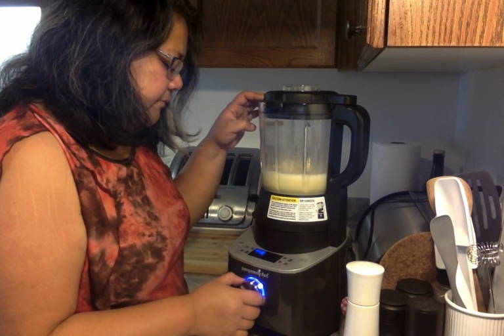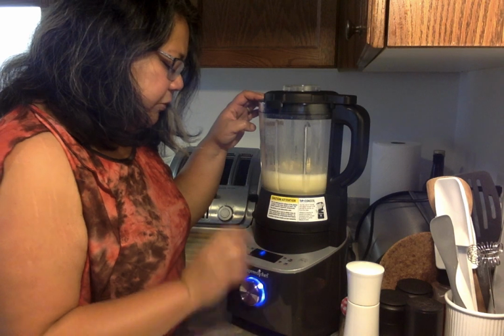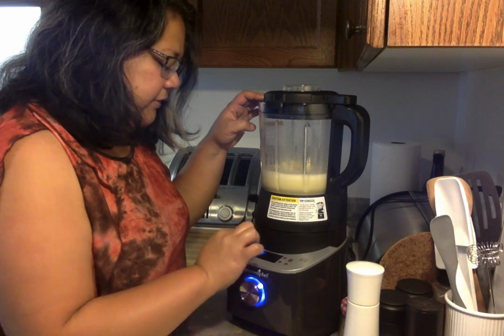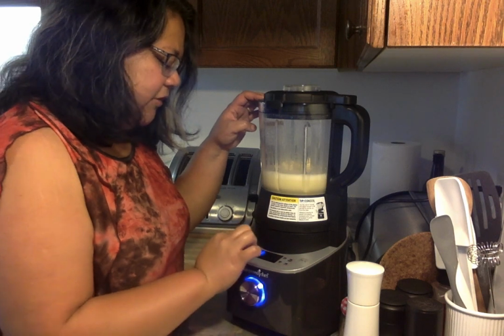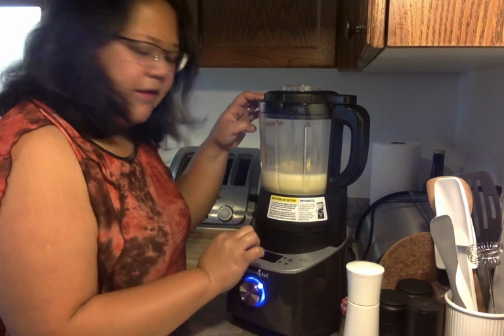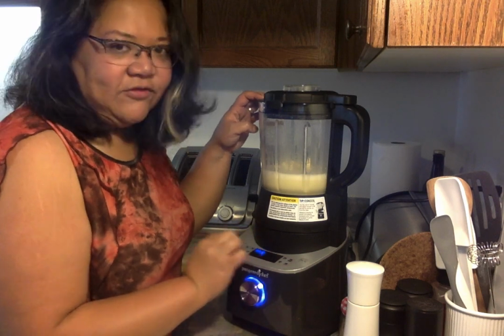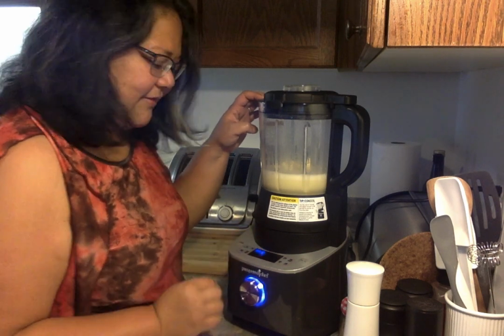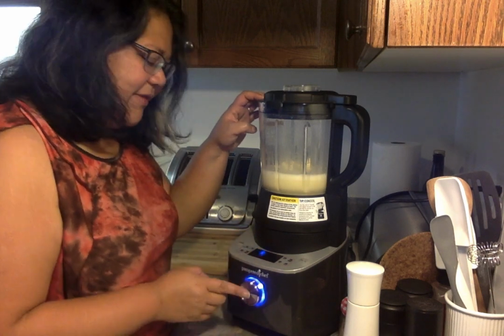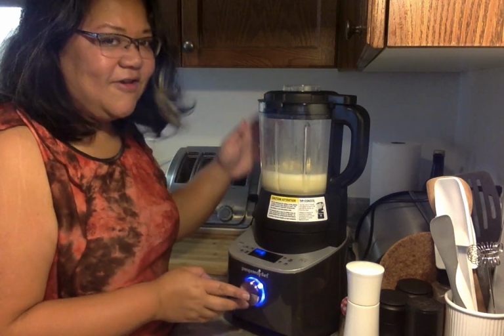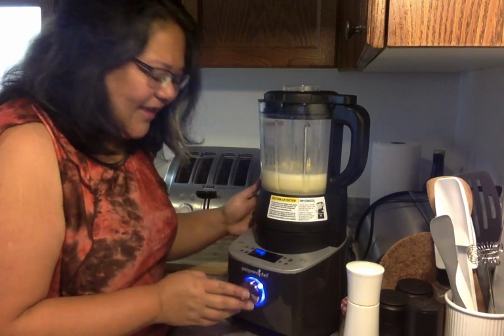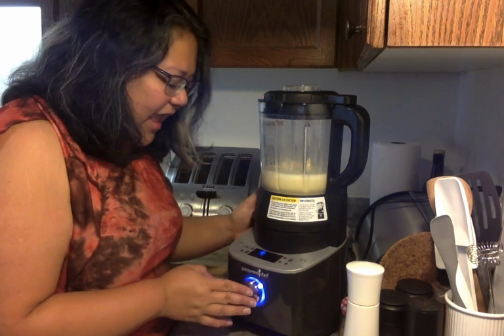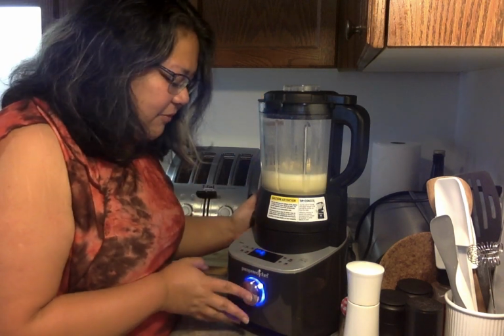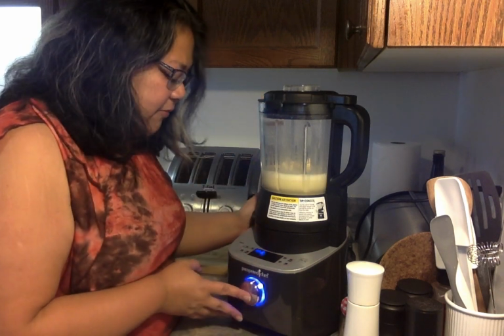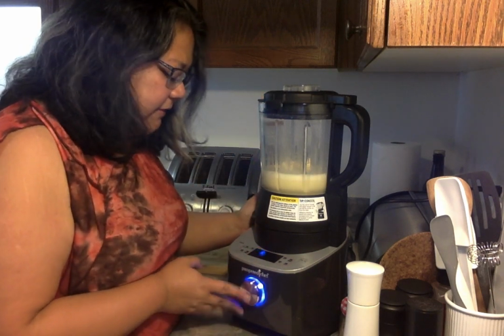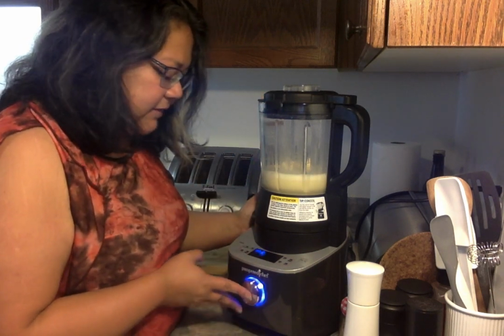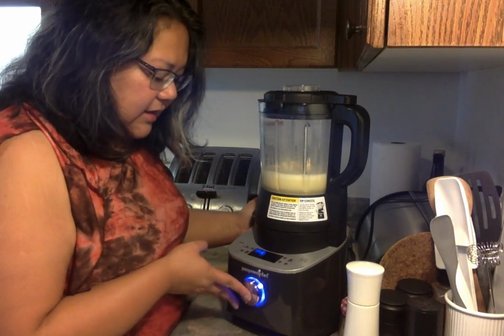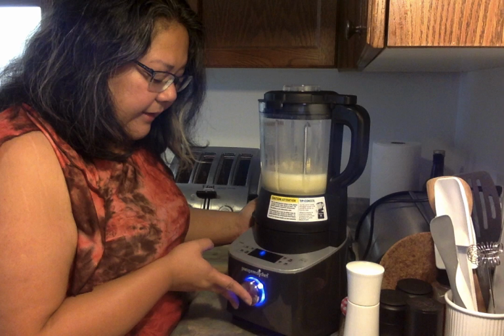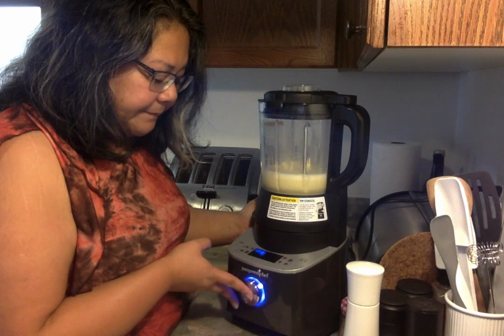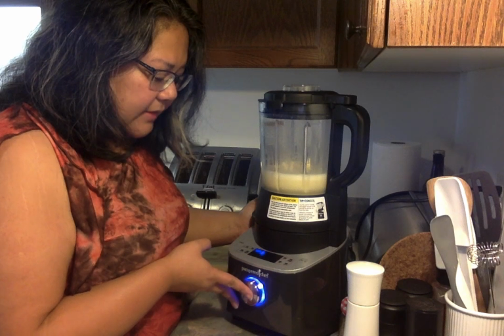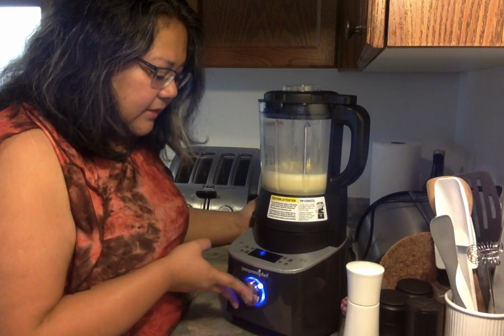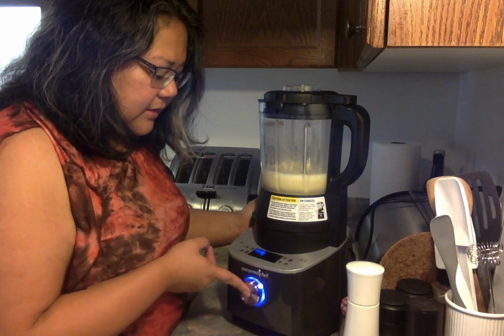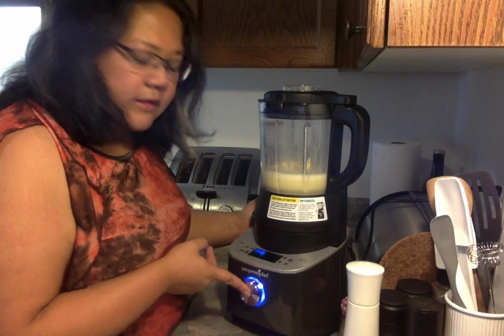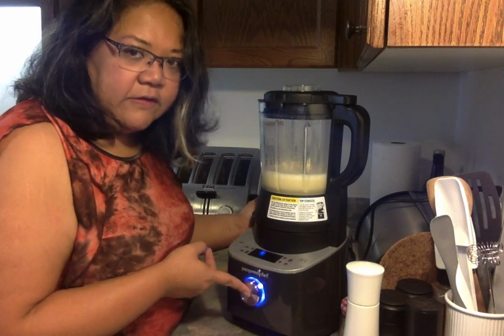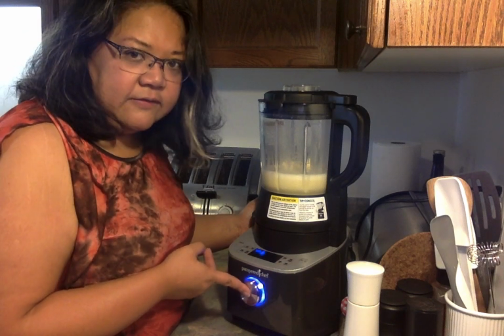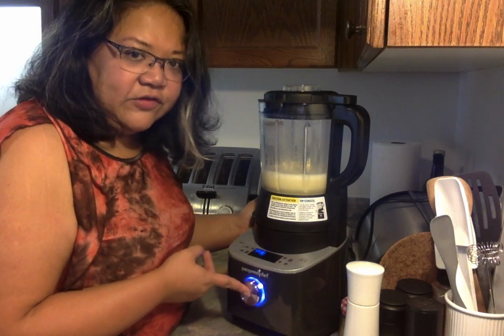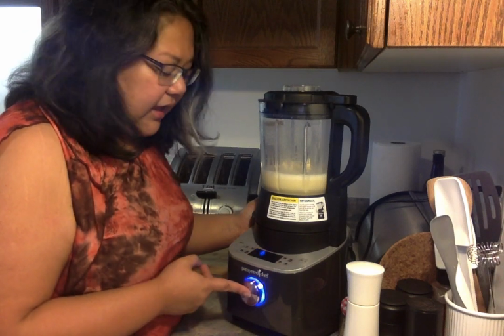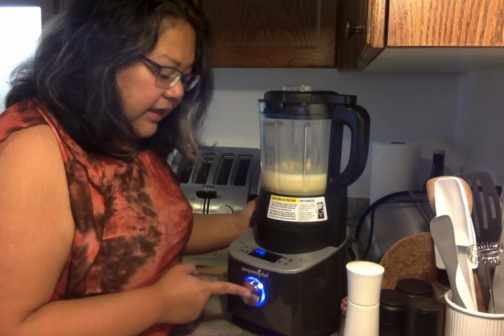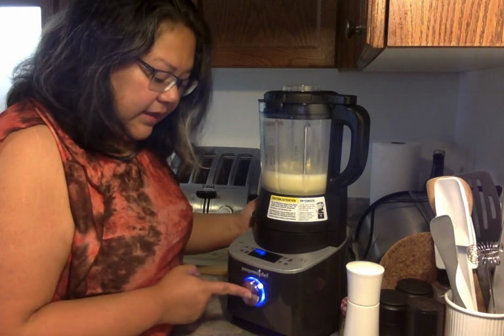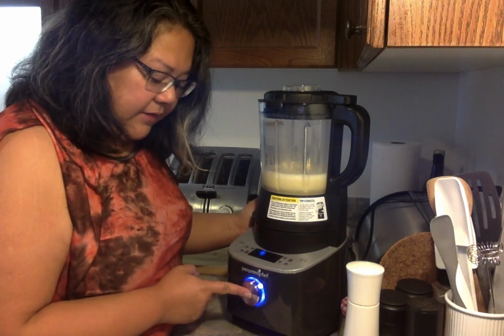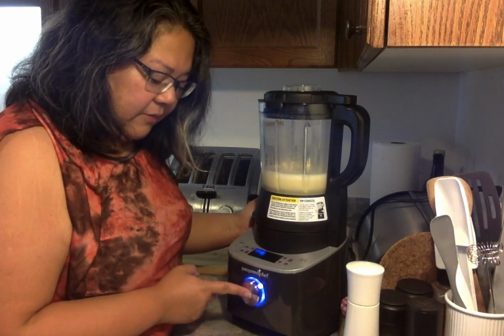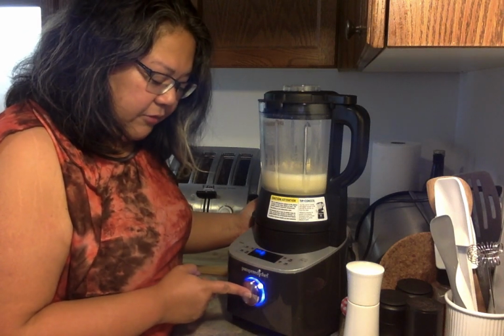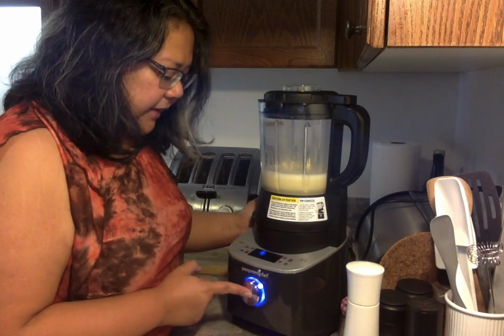It's actually already flashing custom blend. I'm just going to press the switch and blend for about 30 seconds.